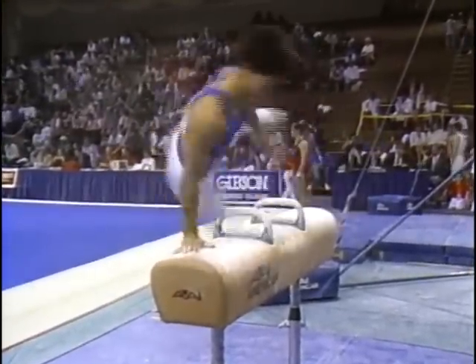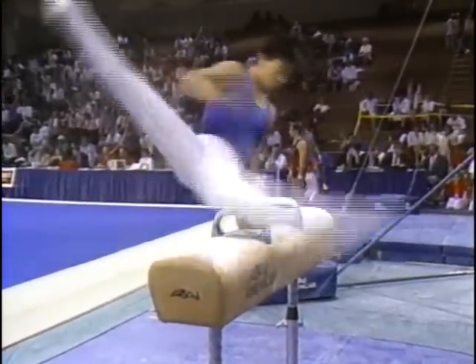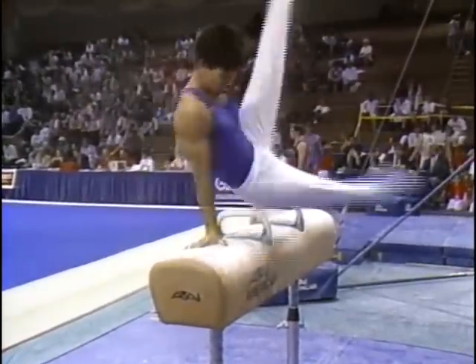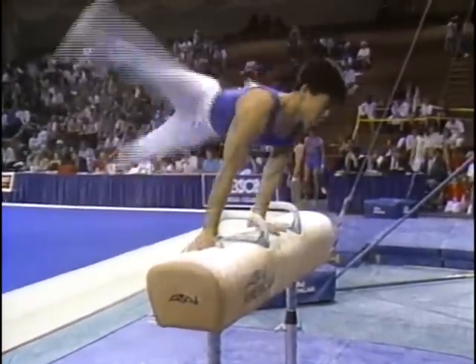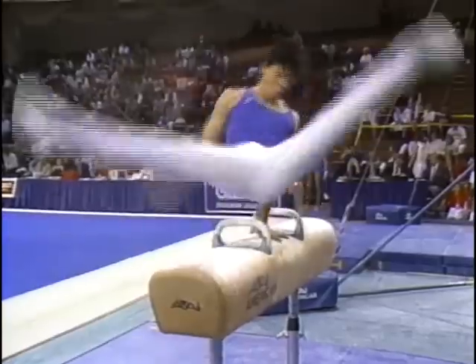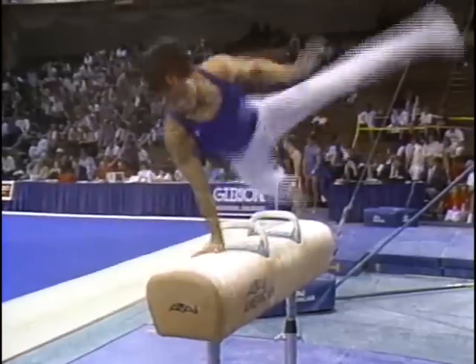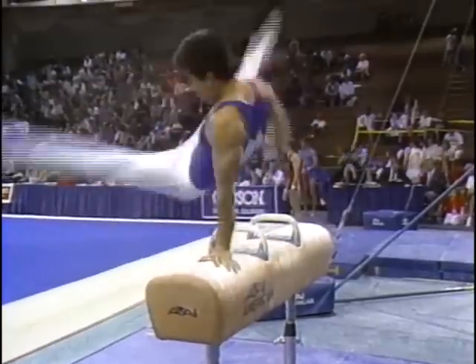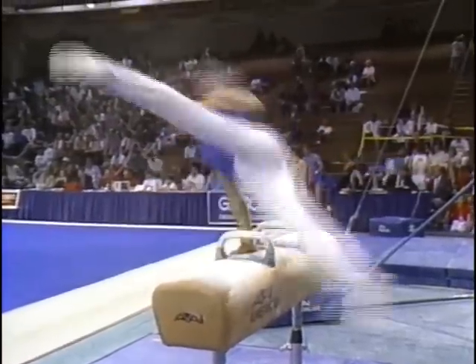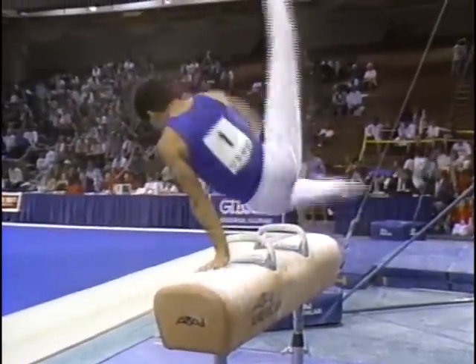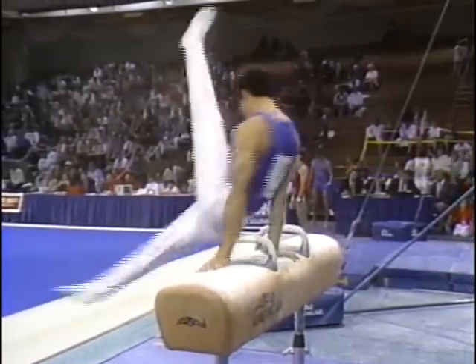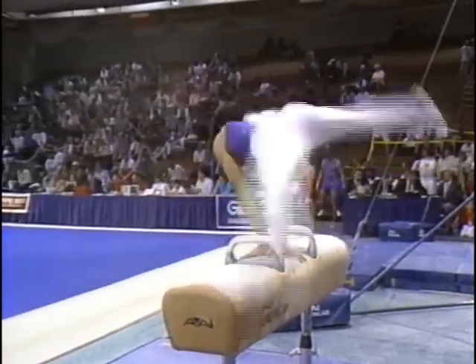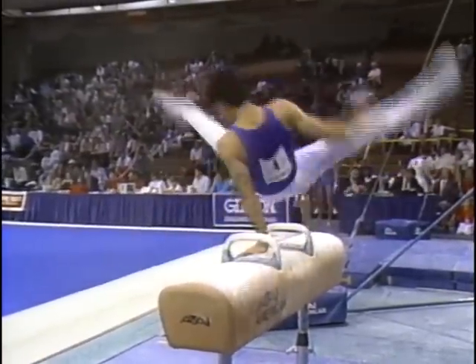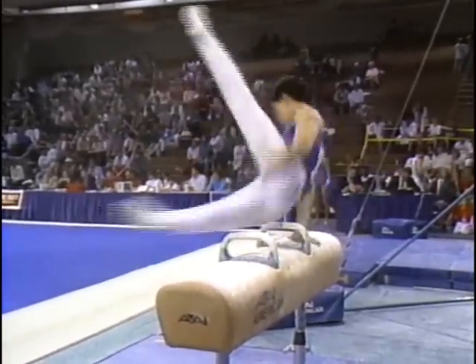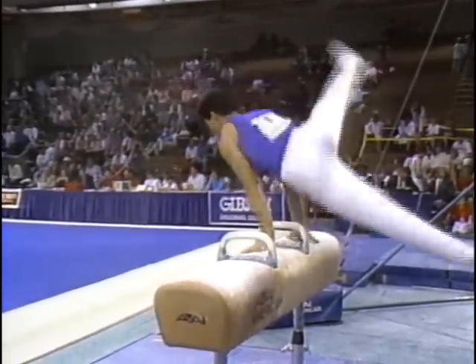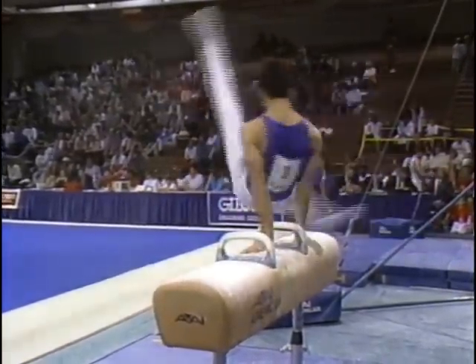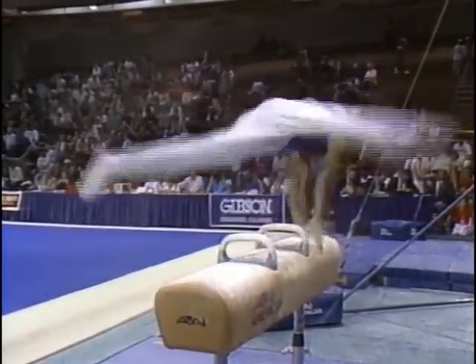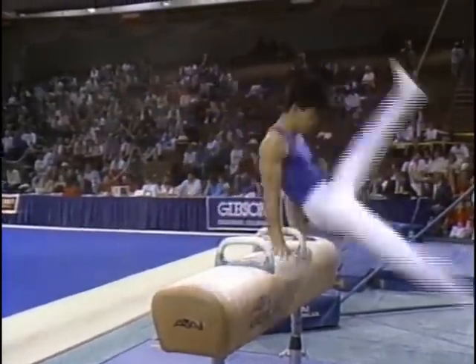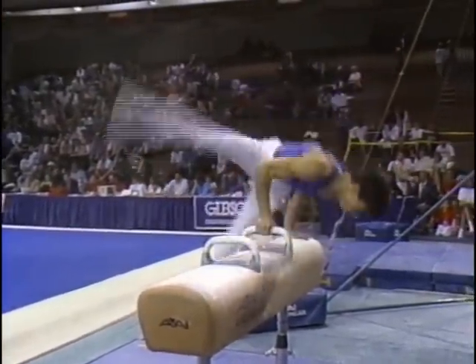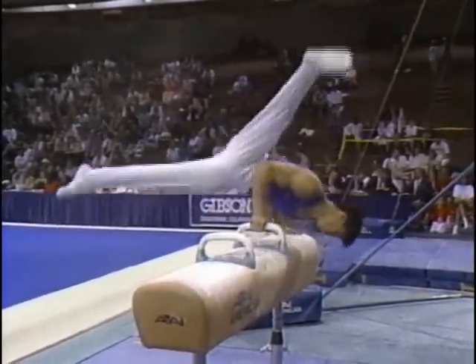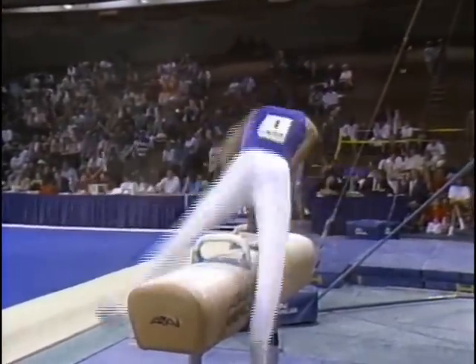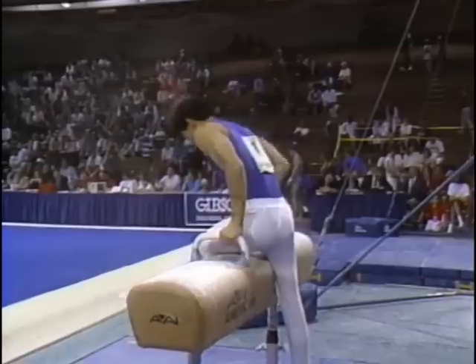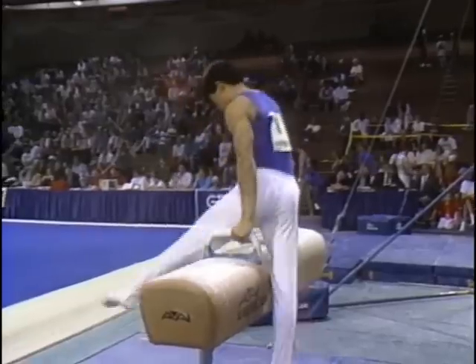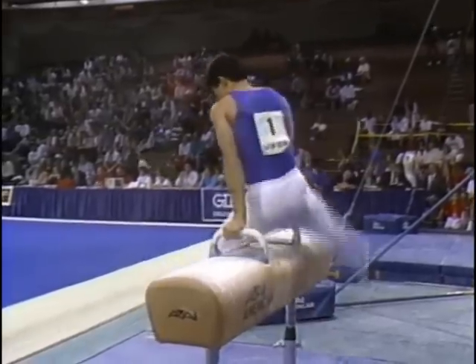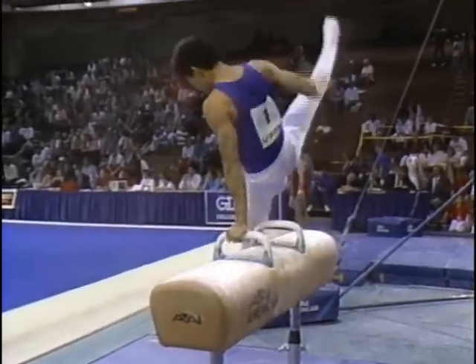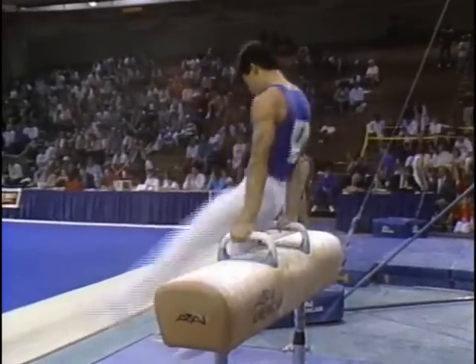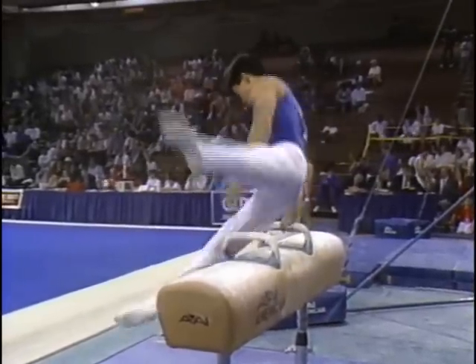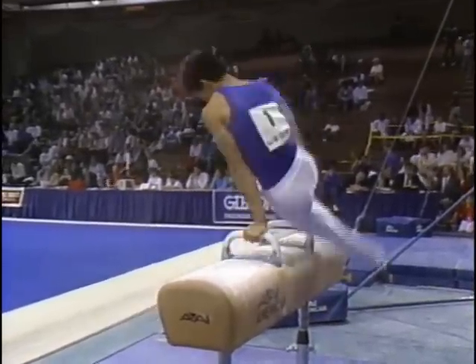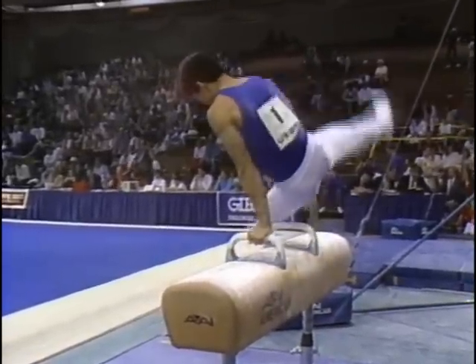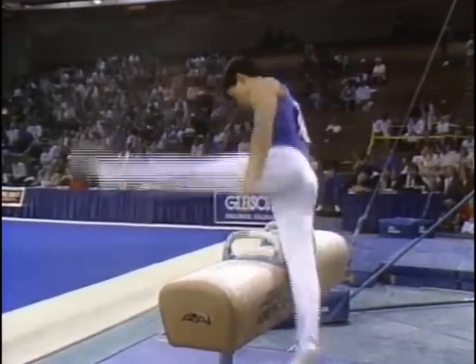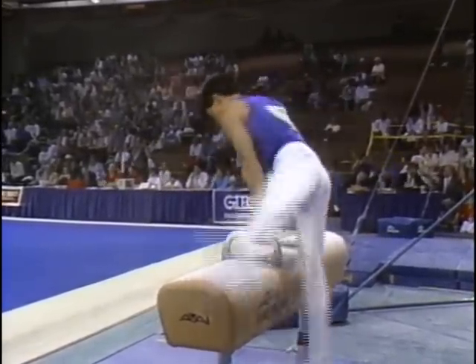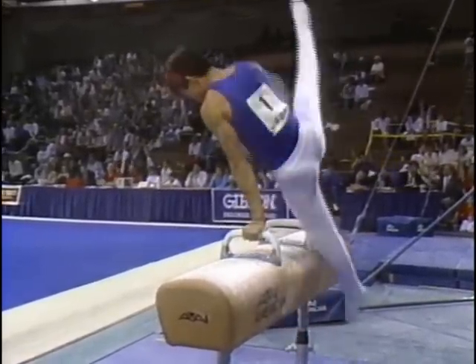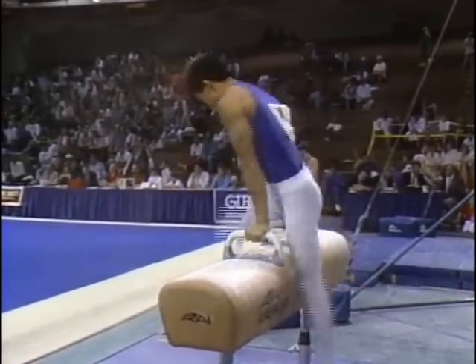He's working very well thus far, traveling across the horse. Here's his Thomas Flair with a spindling motion, turning his body — and there's a mistake right there, Jim. That will be a minimum of a three-tenth deduction.